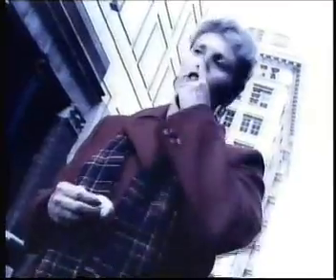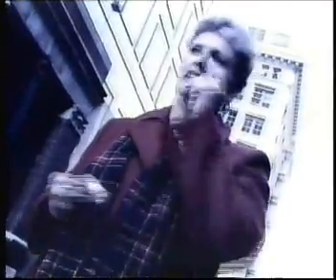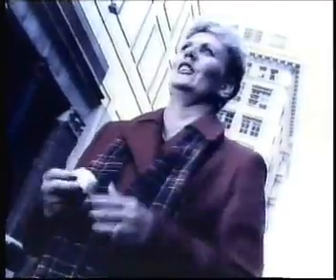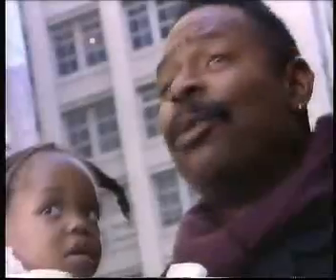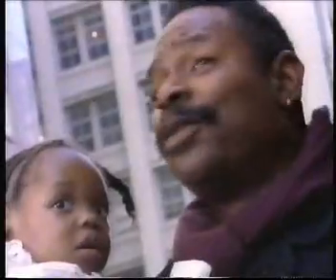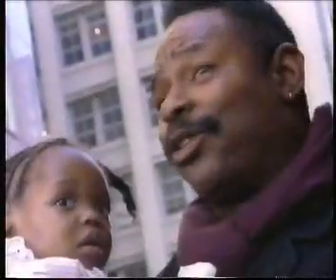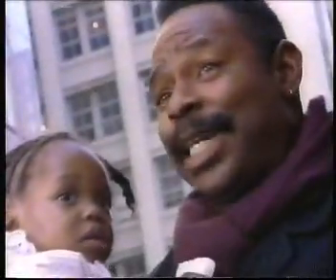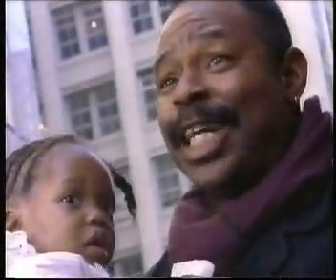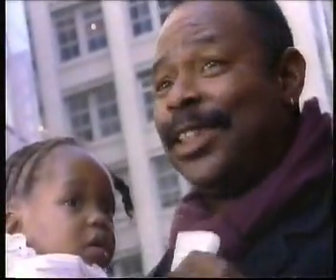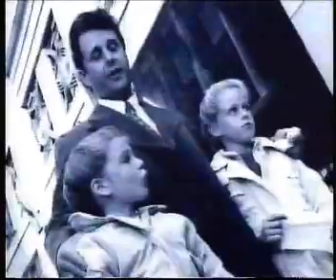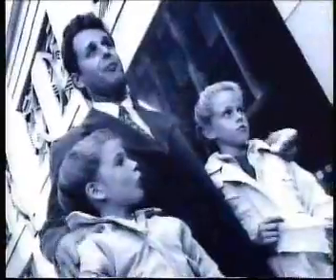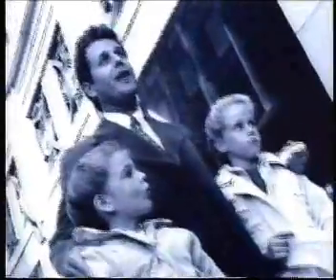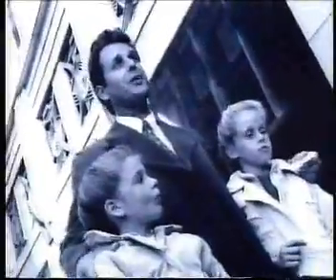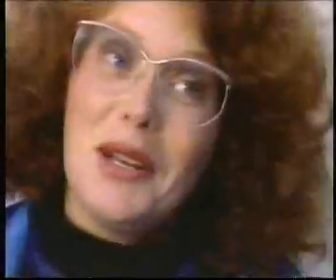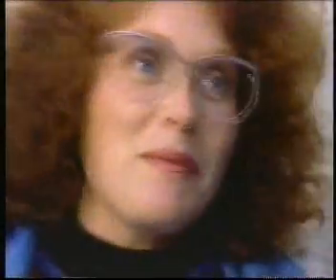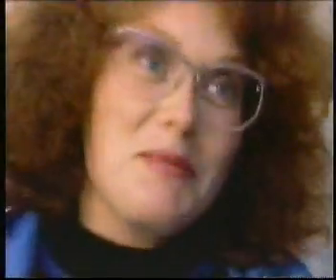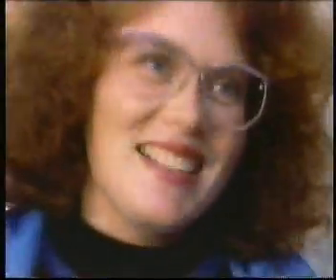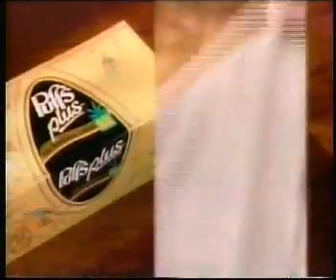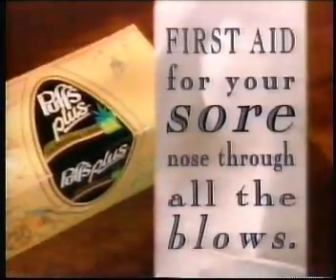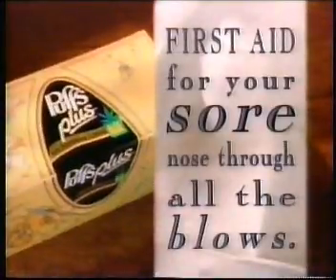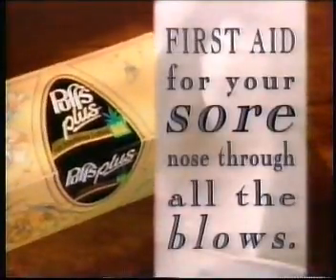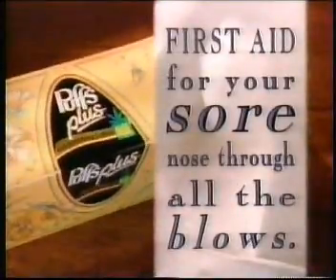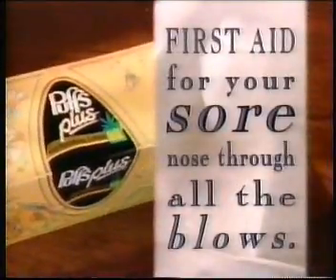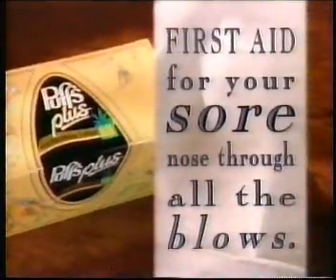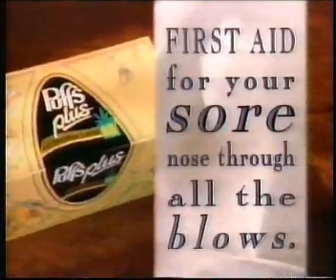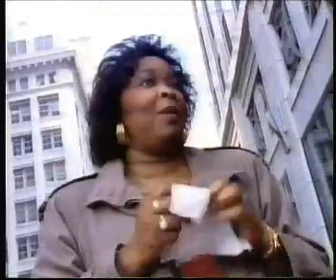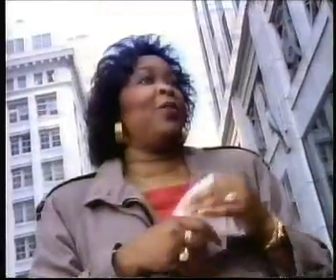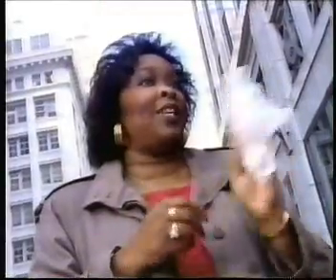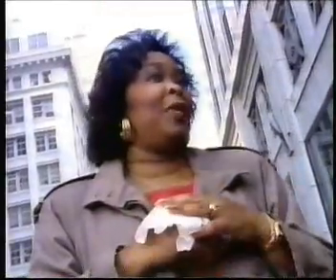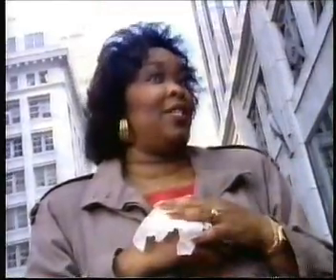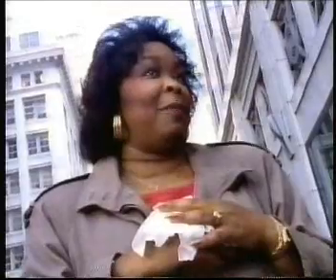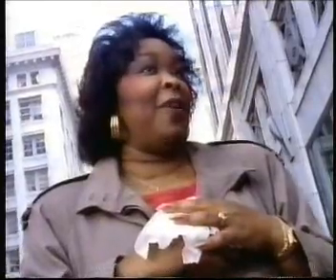This is a good-feeling nose. We're both not going back to dry tissues. They're happy. I'm happy. Gonna buy Puffs Plus — first aid for your sore nose through all the blows. Me and my nose got a good relationship now.